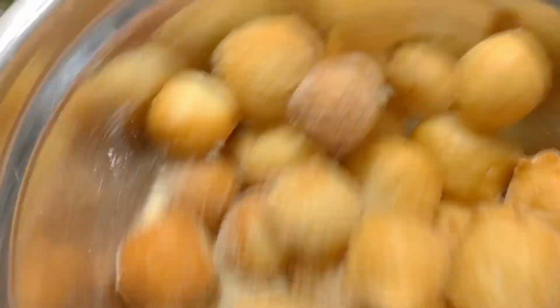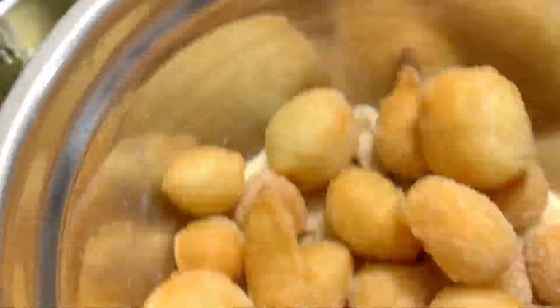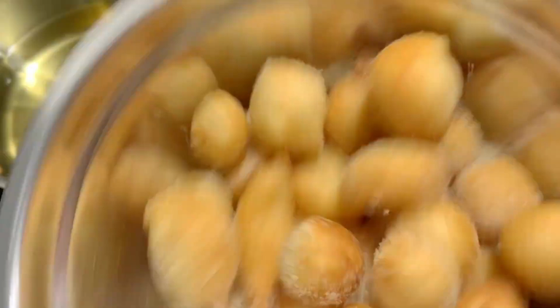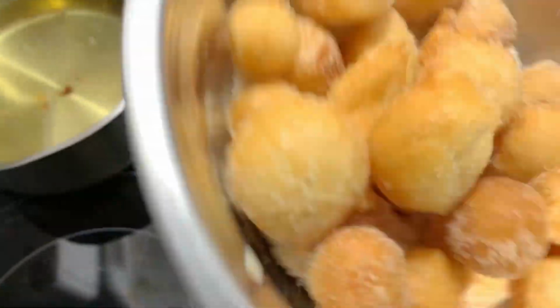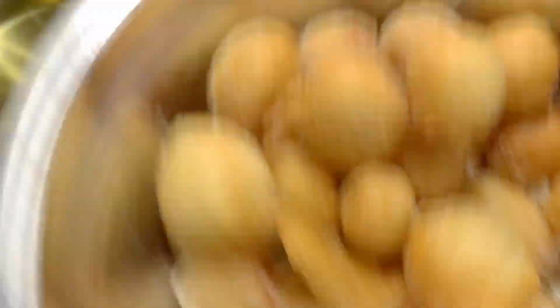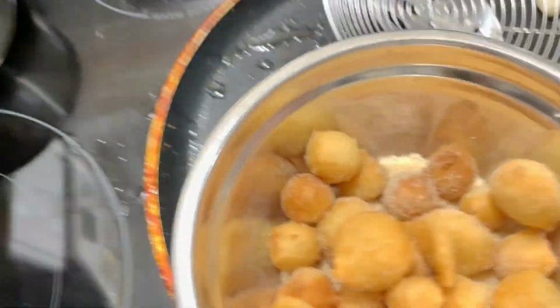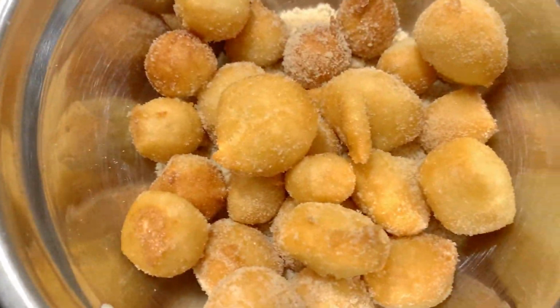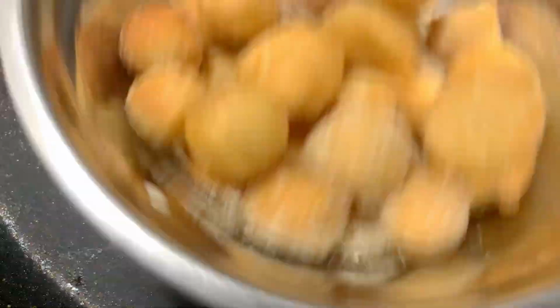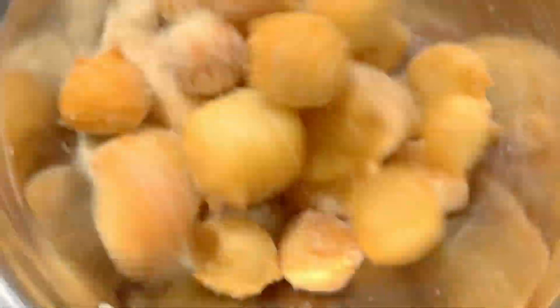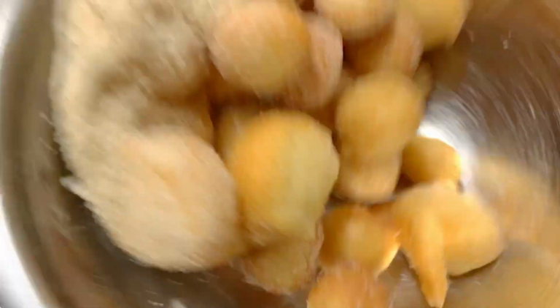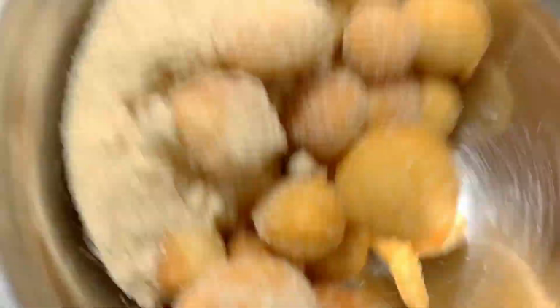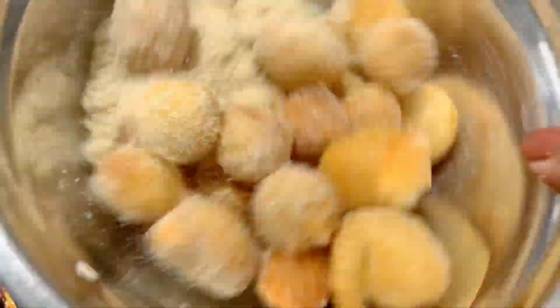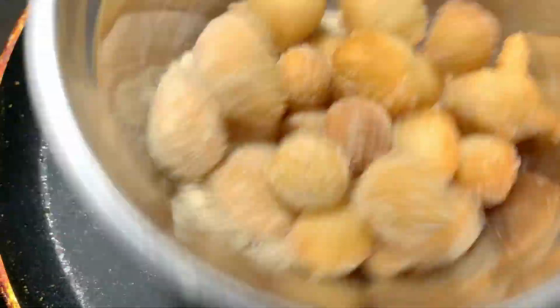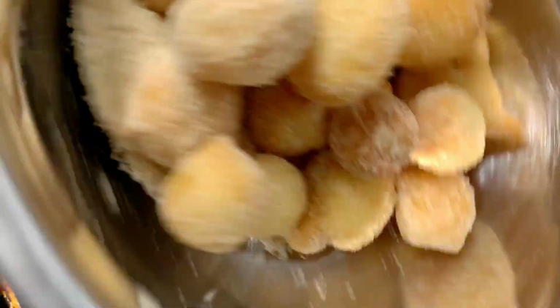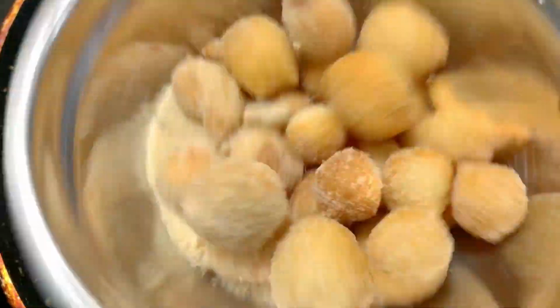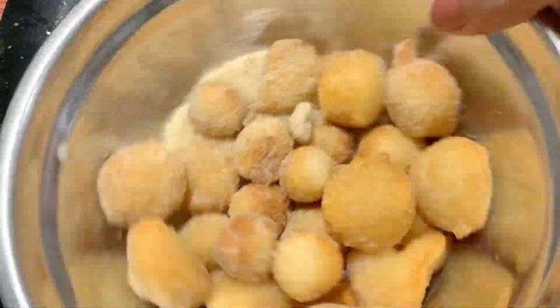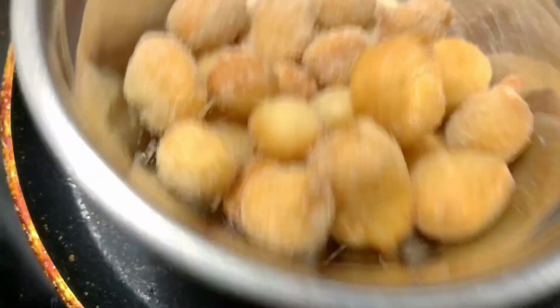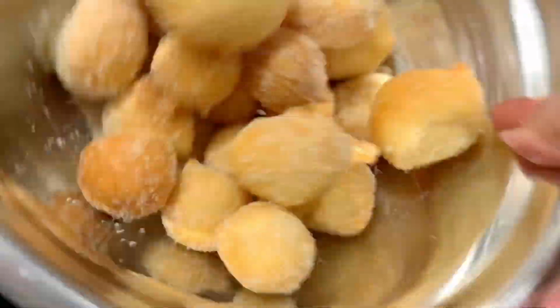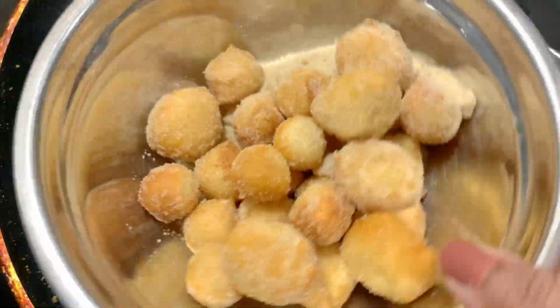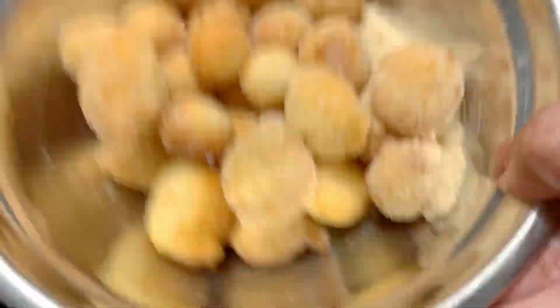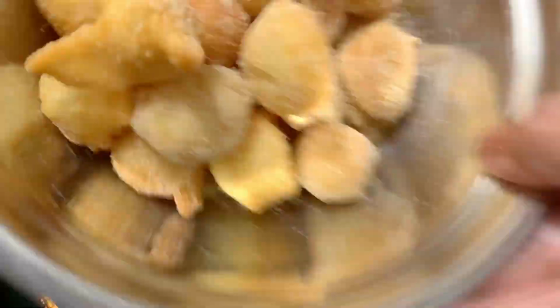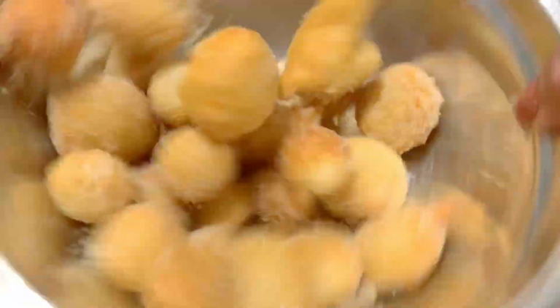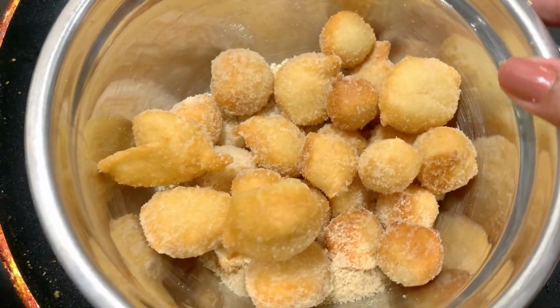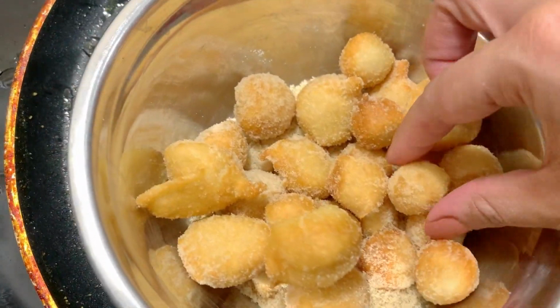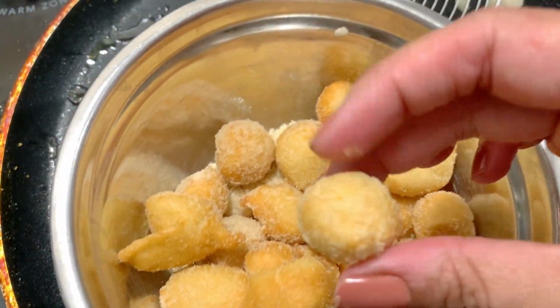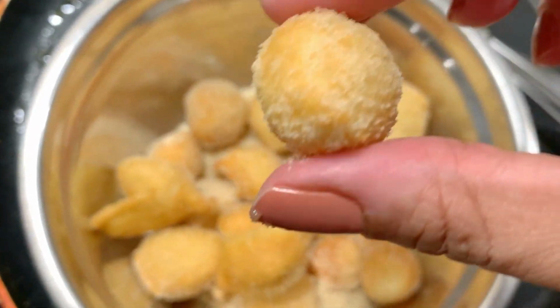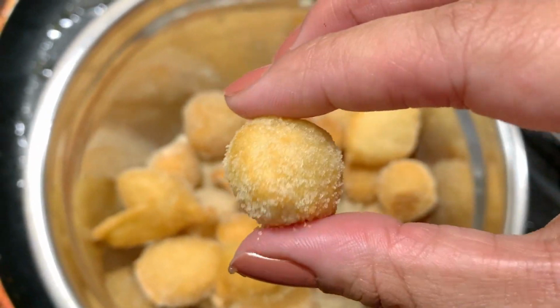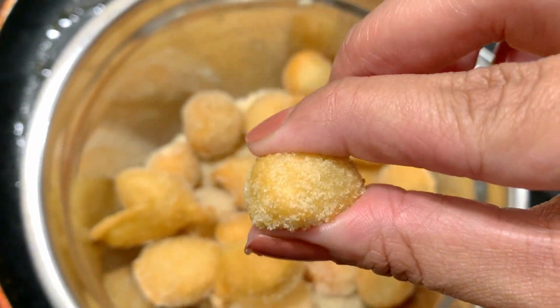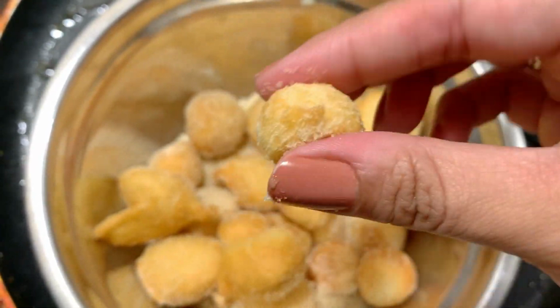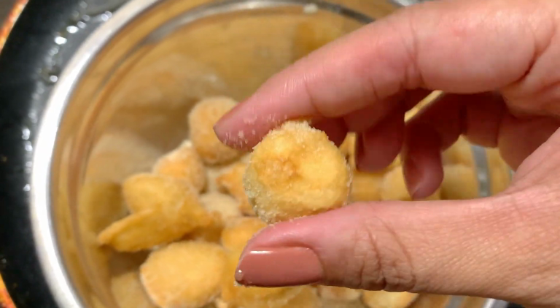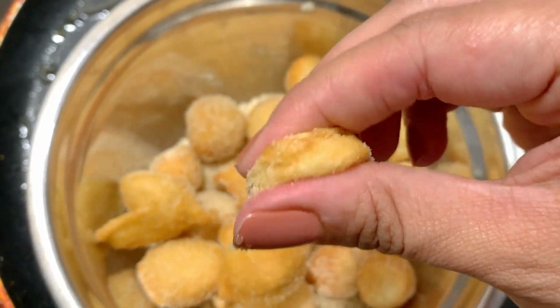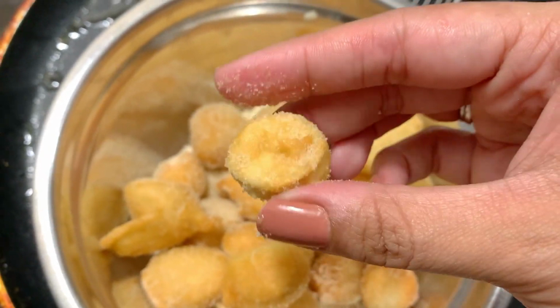You can add the dough balls into the hot oil — add a few small dough balls at a time. Fry until they are golden brown on all sides.